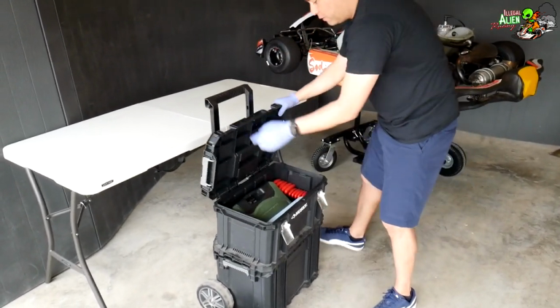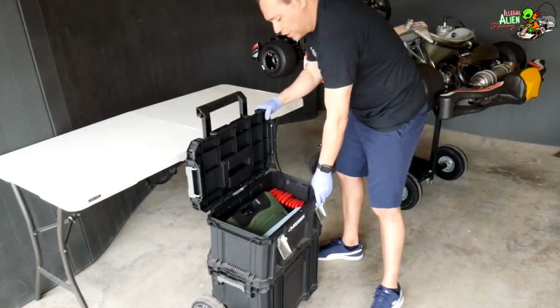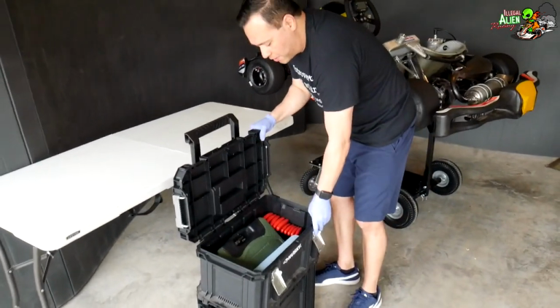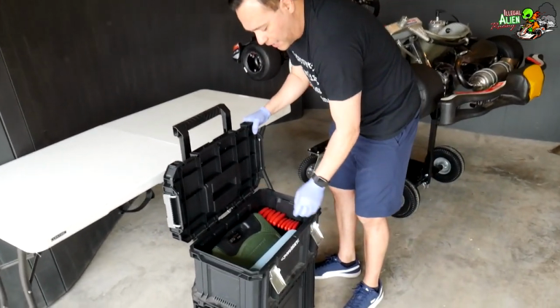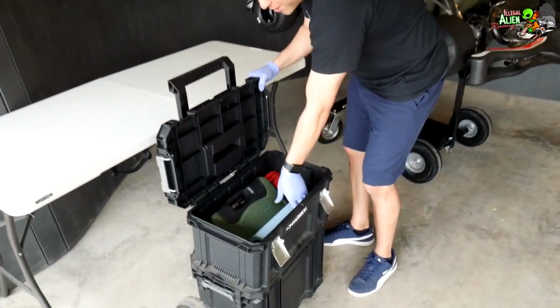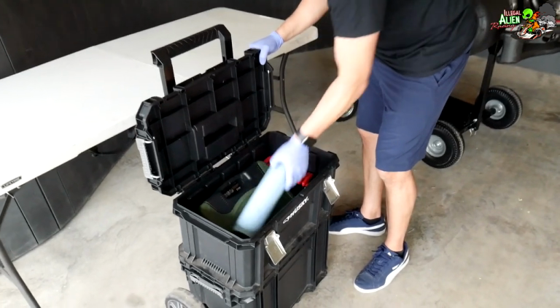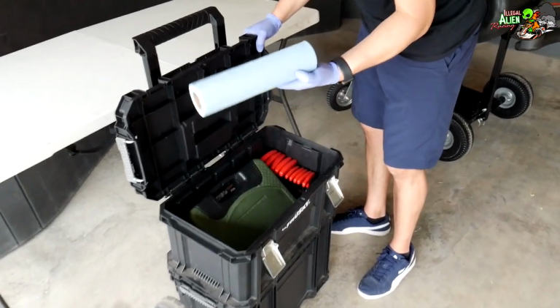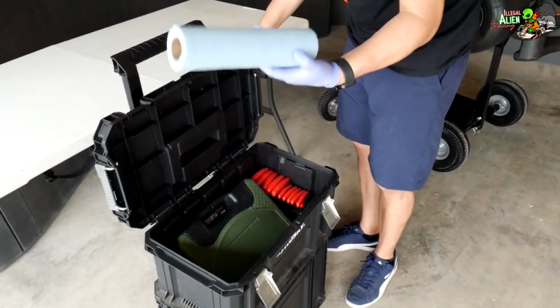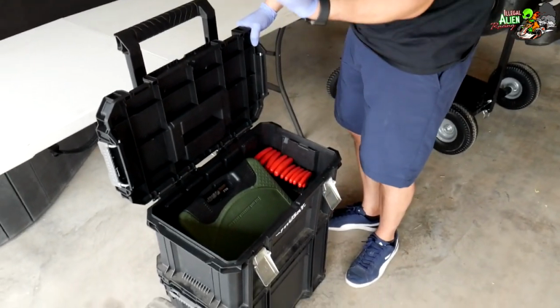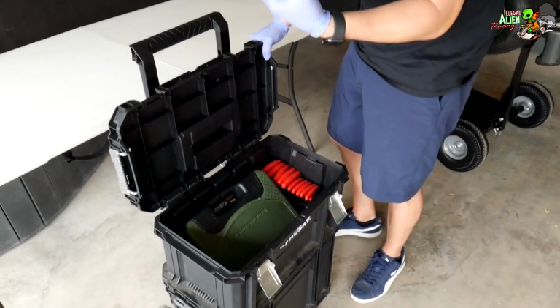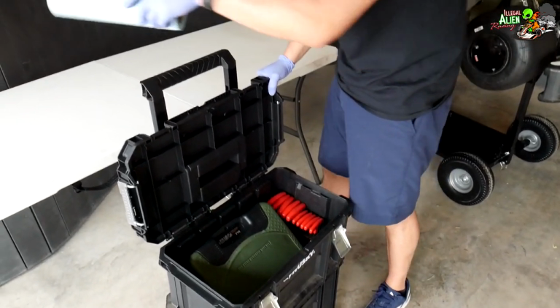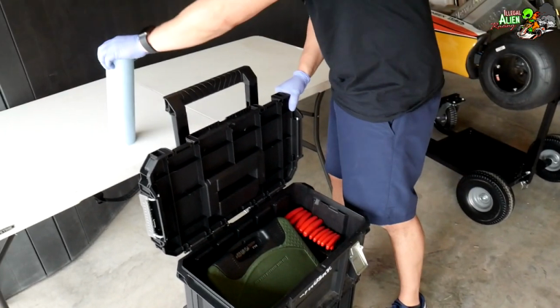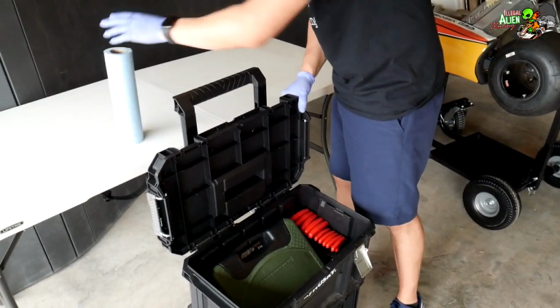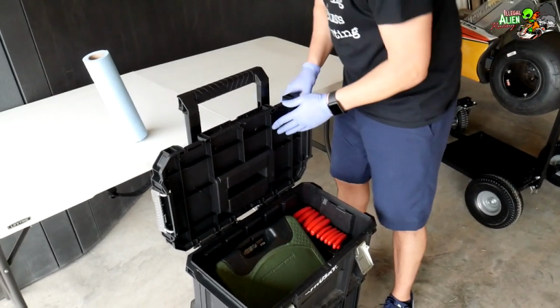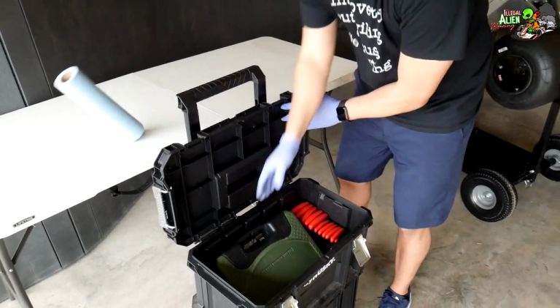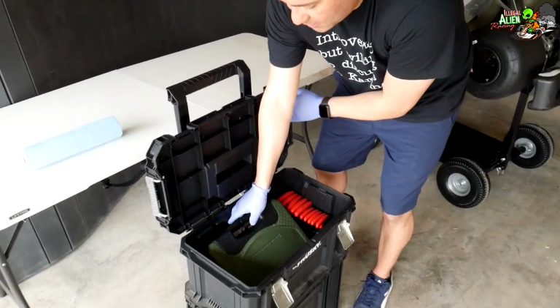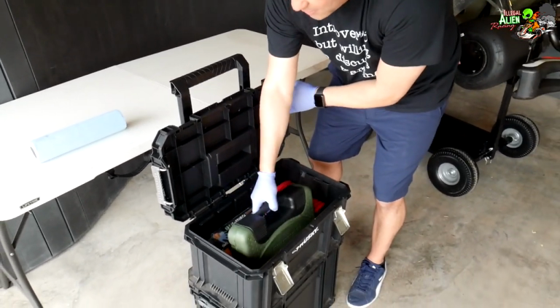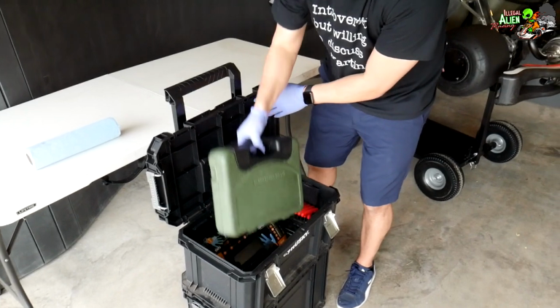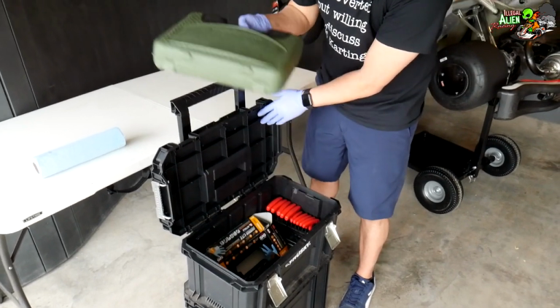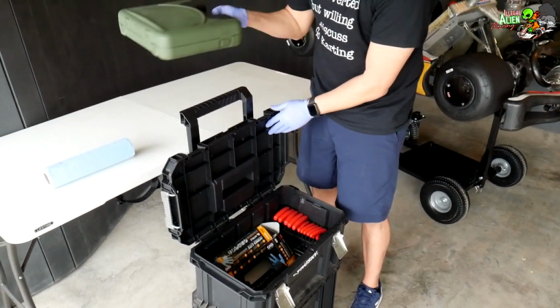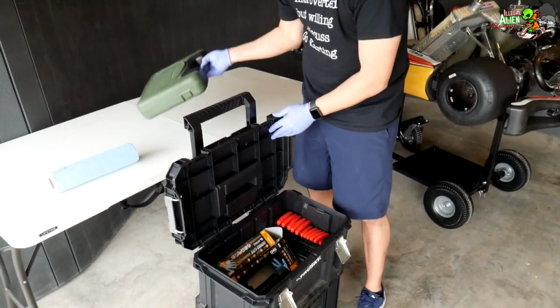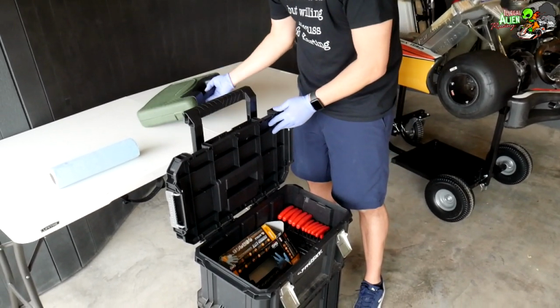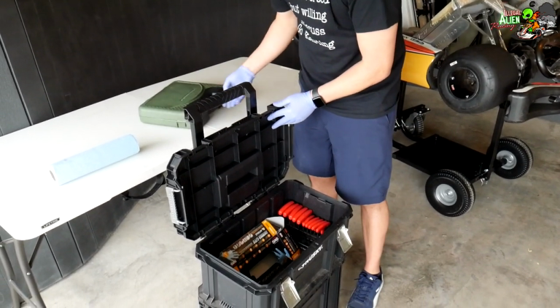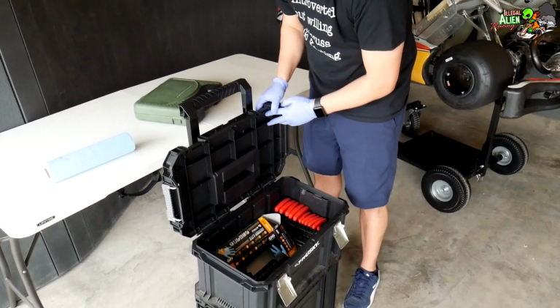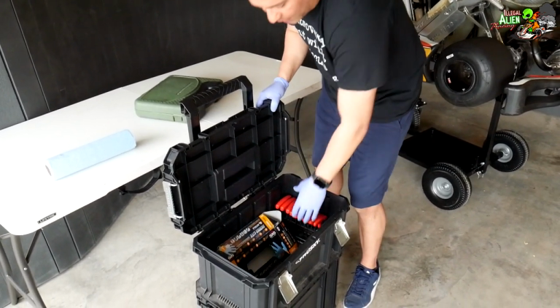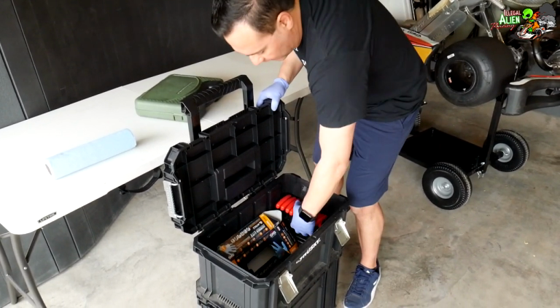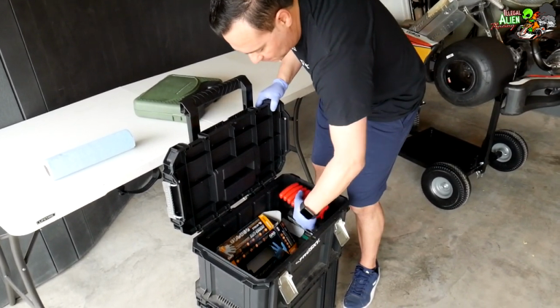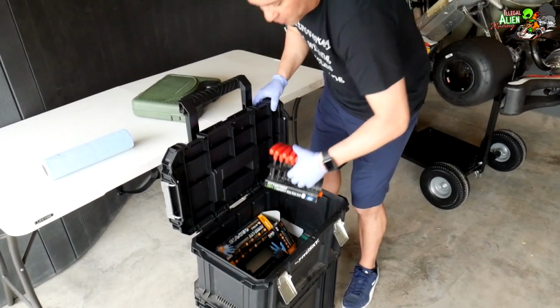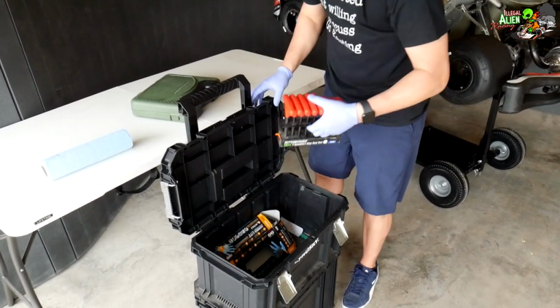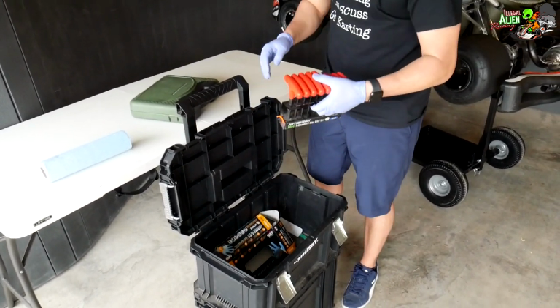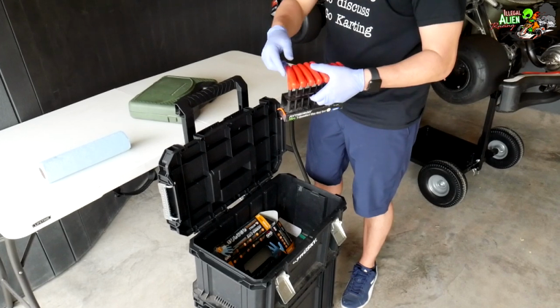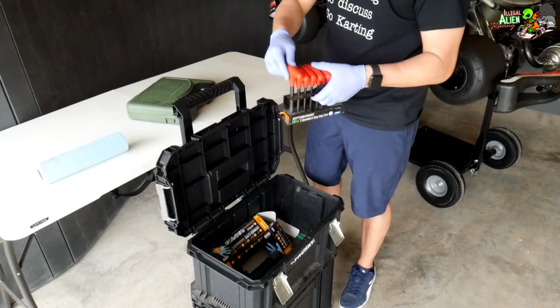Now we're moving to the second level. In here I have shop towels, which are really important to have, and a basic socket set which I'll open up in a second. I've also got some other Allen wrenches.